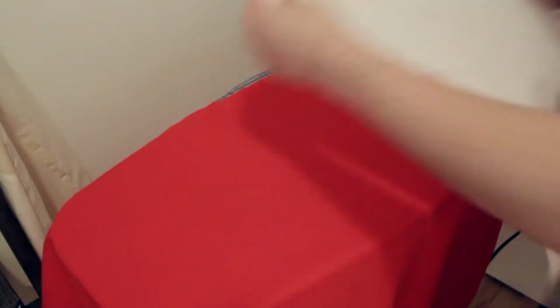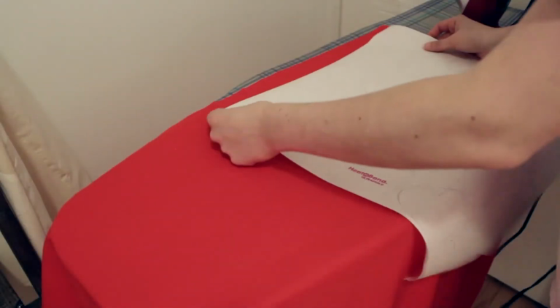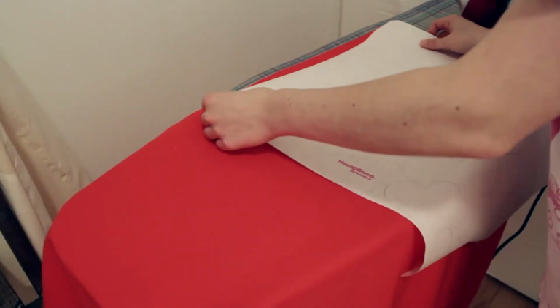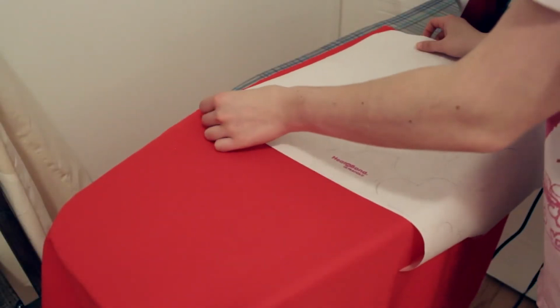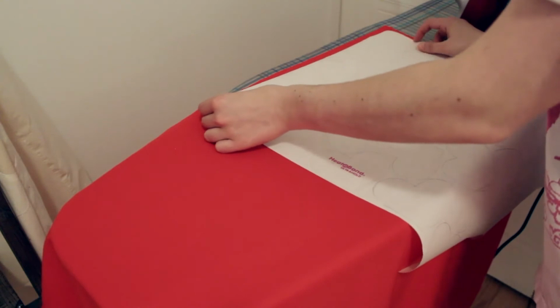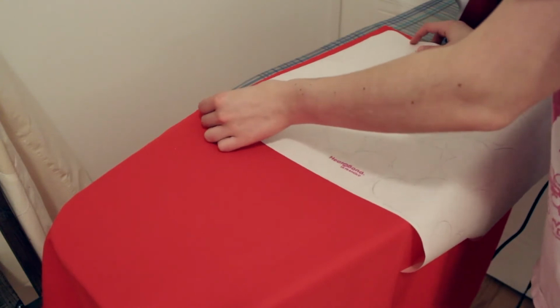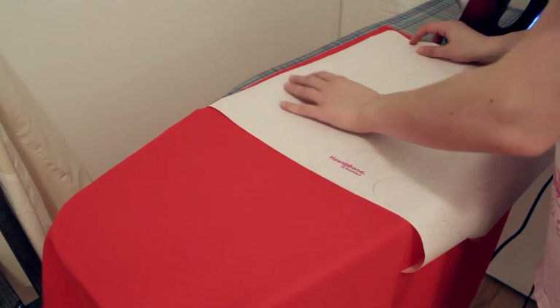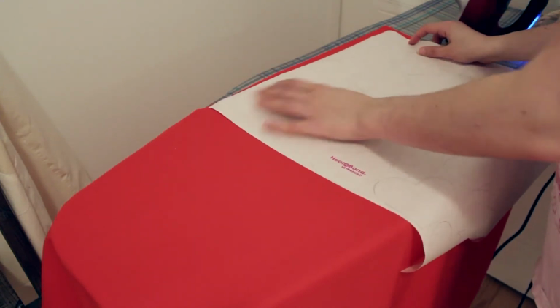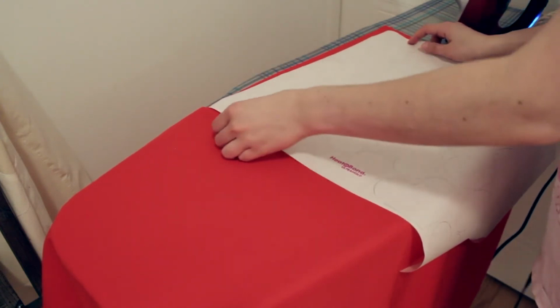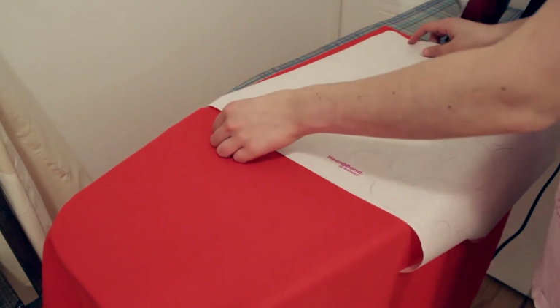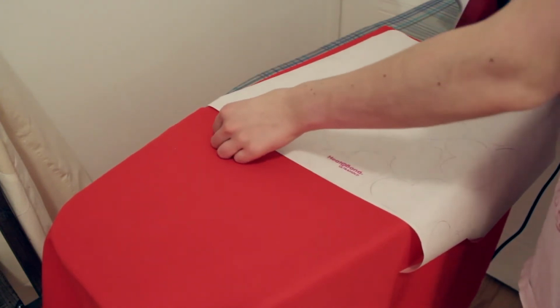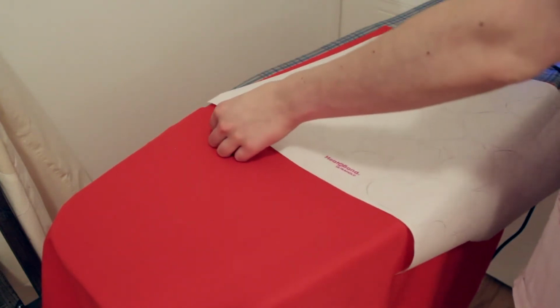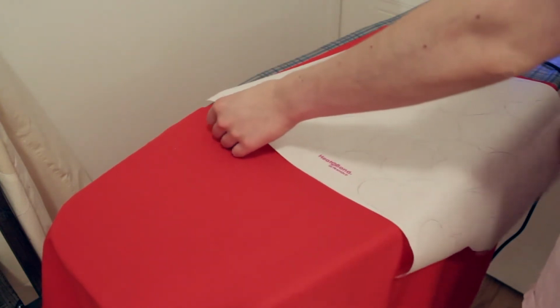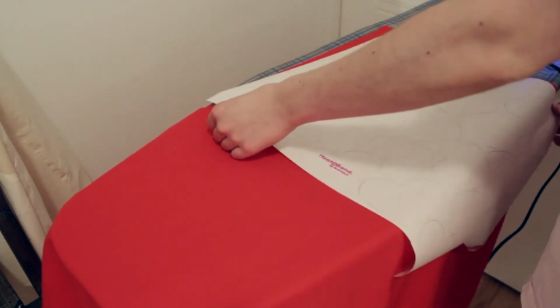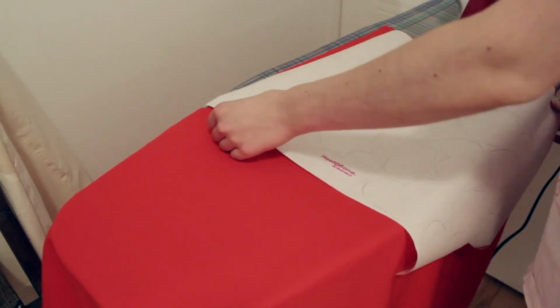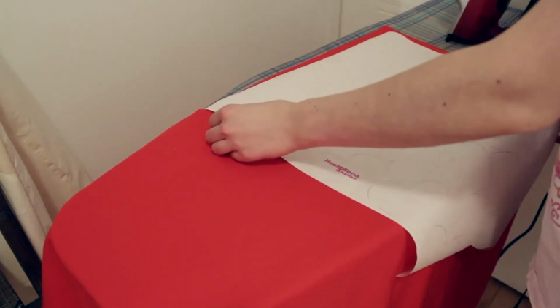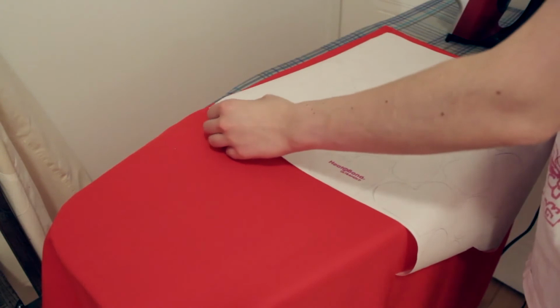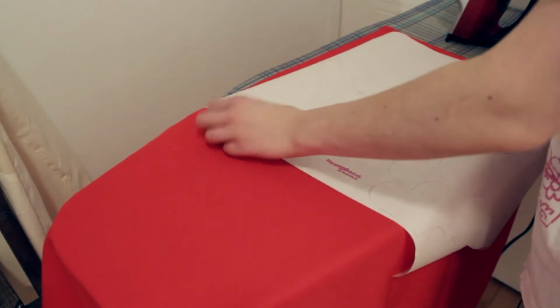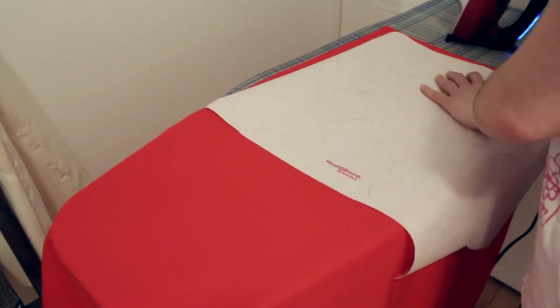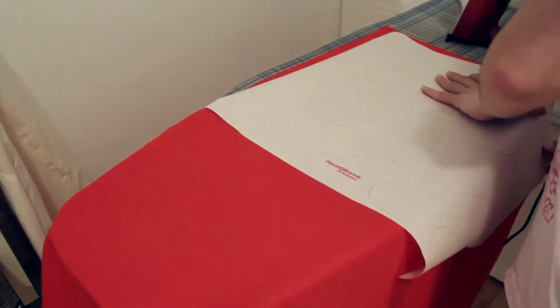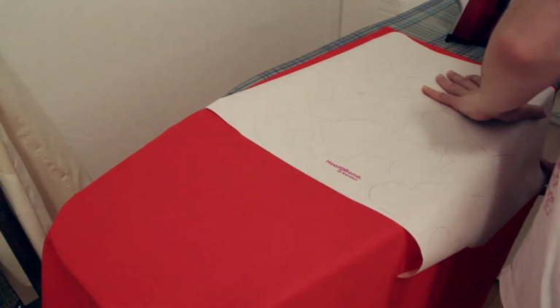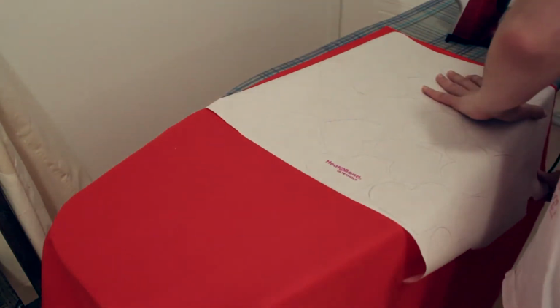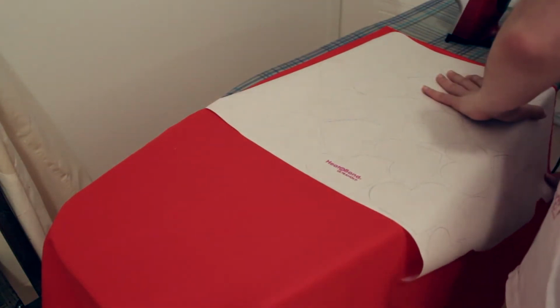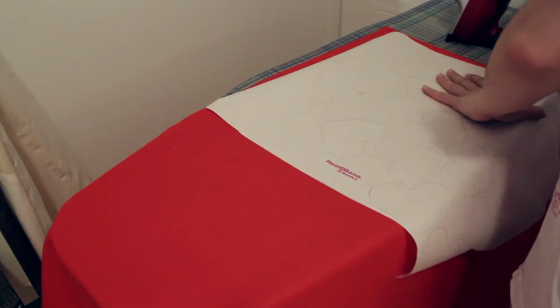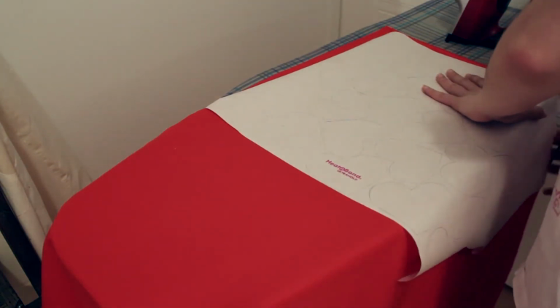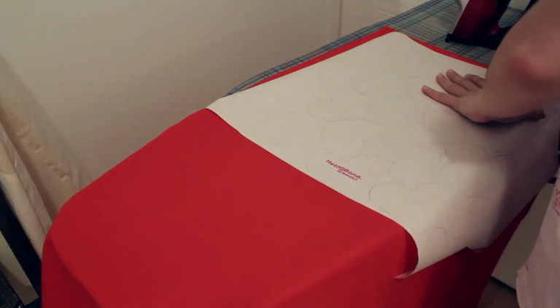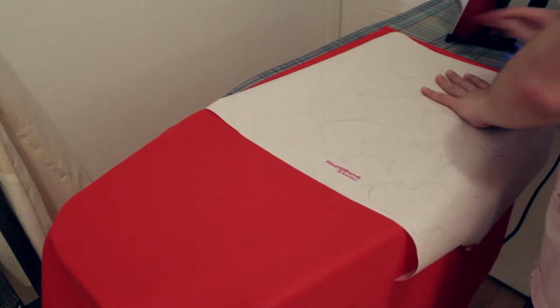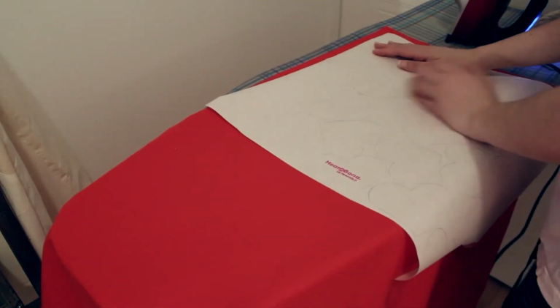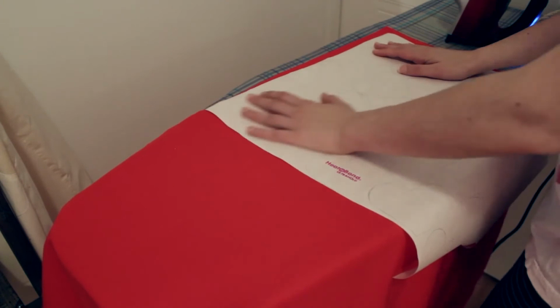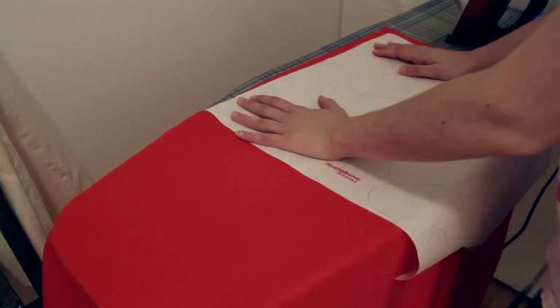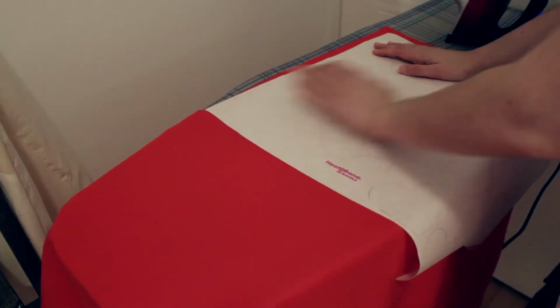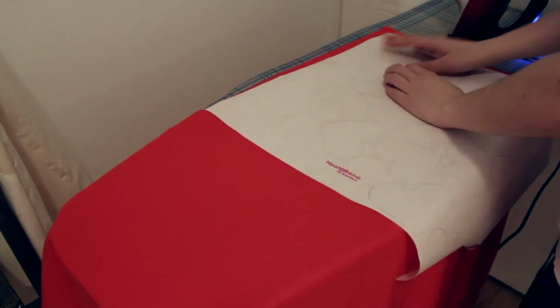Iron out the fabric you'll be using to create your design, and then, setting the glossy side of the paper against the wrong side of your fabric, iron it into place using maximum heat. I suggest turning off the vapor on your iron for this.